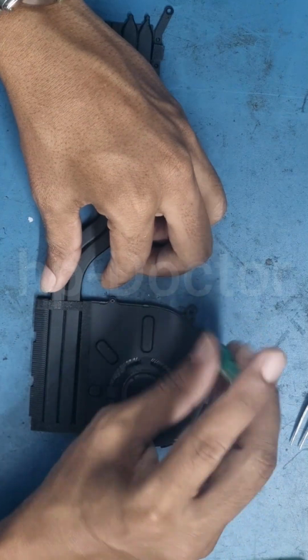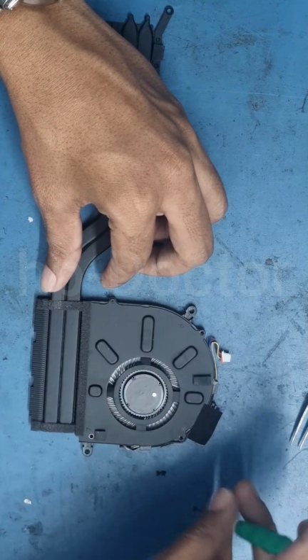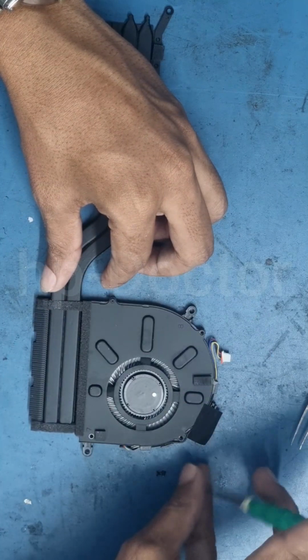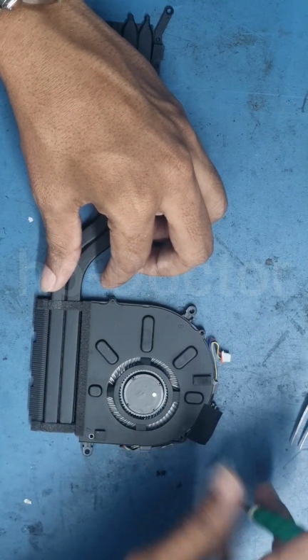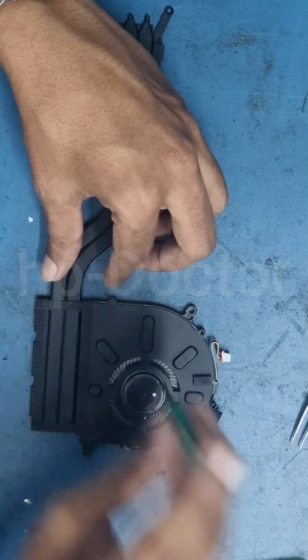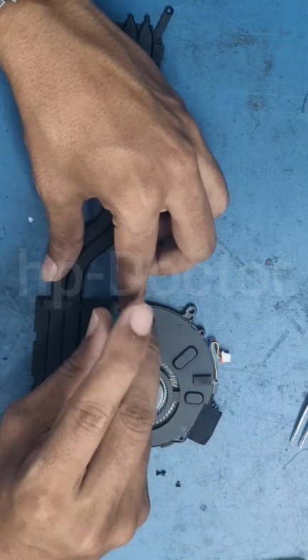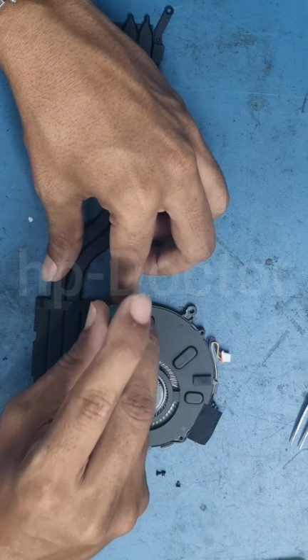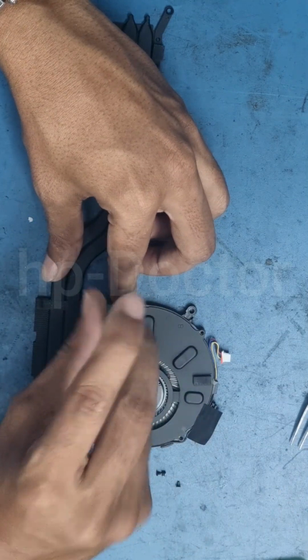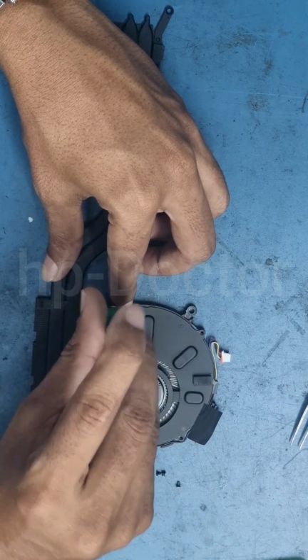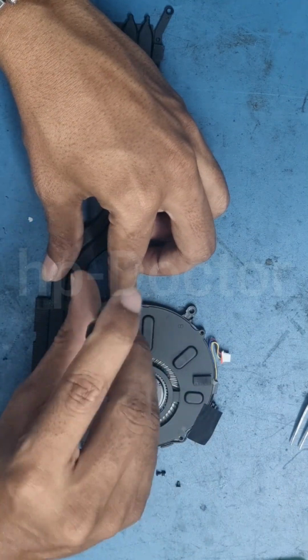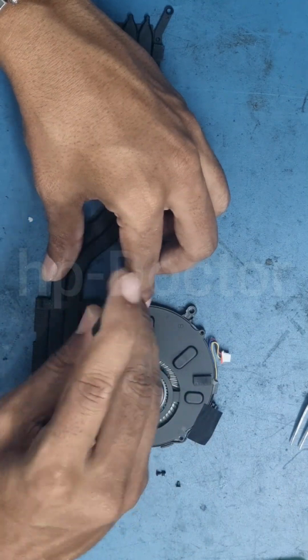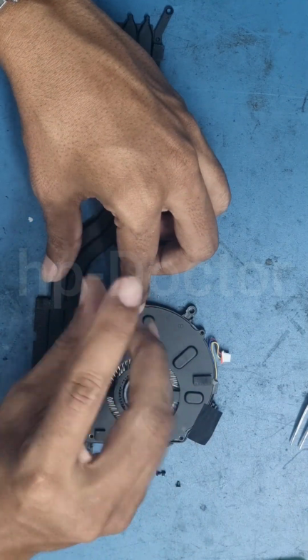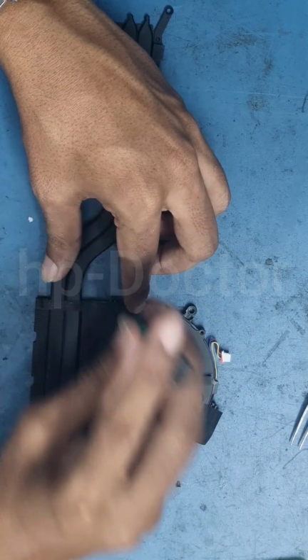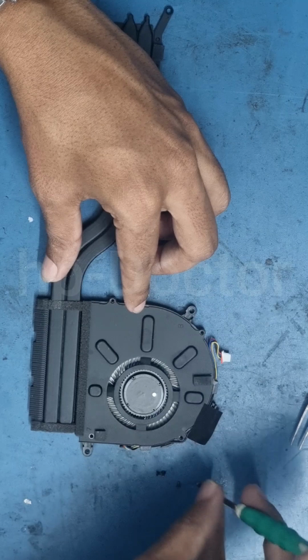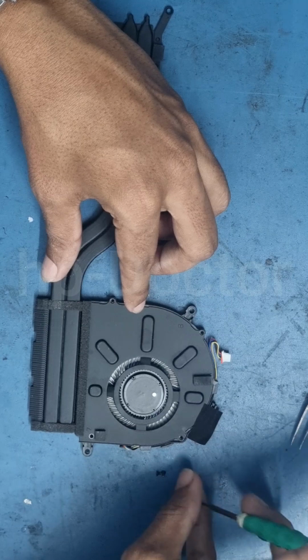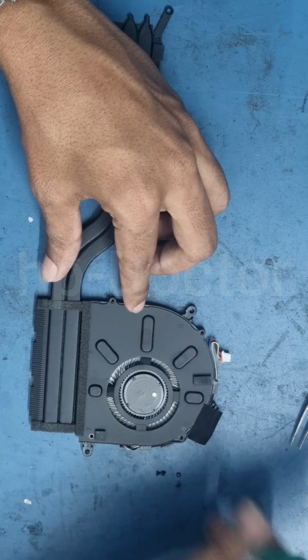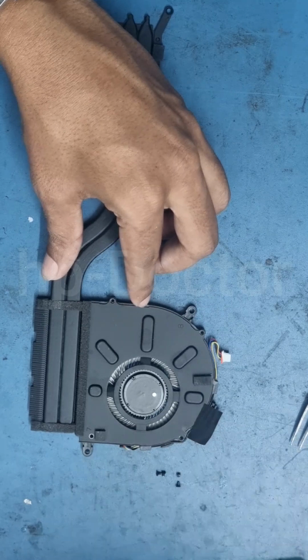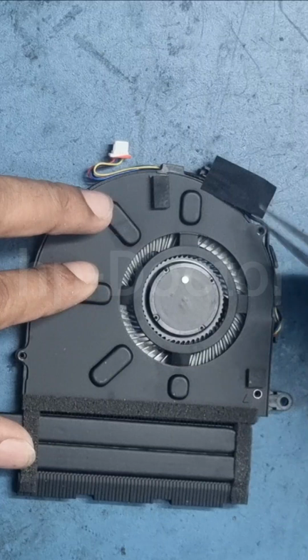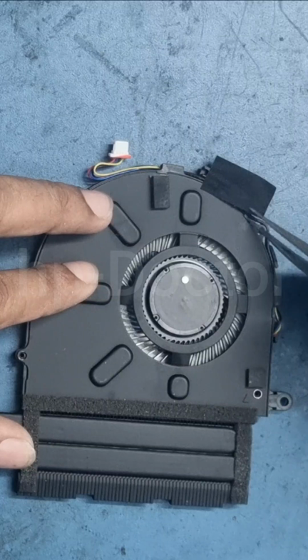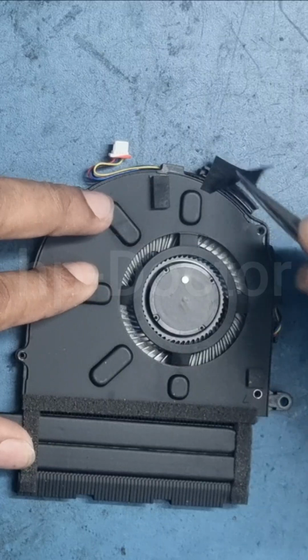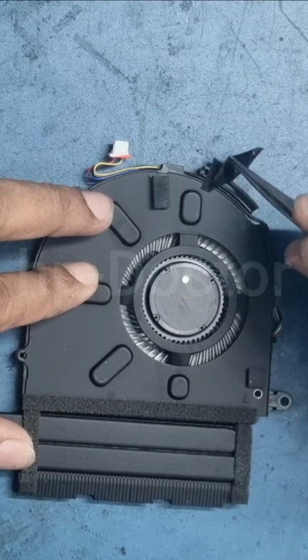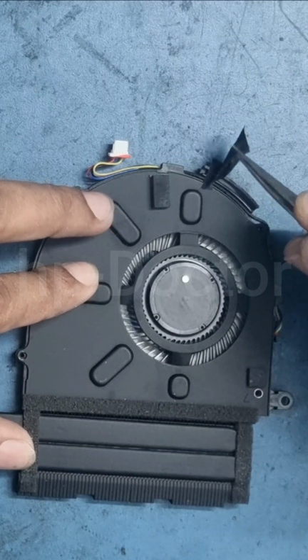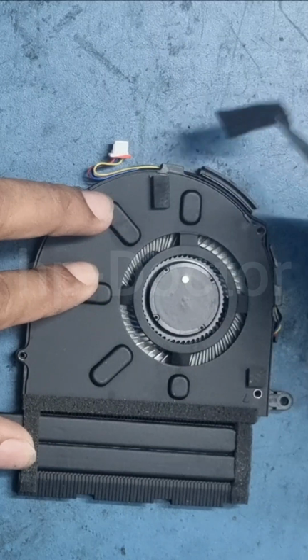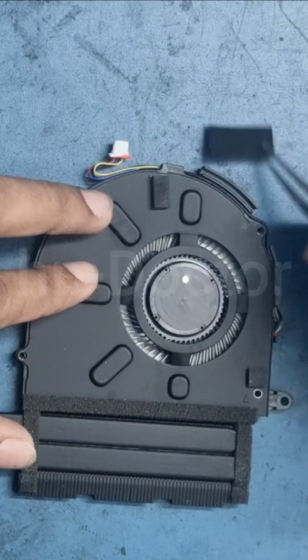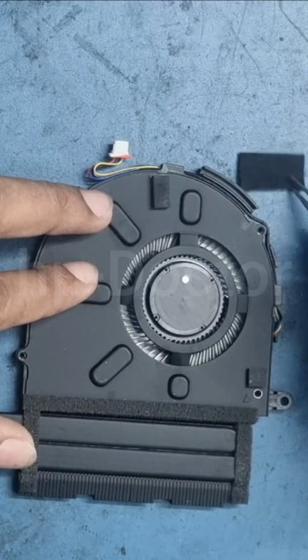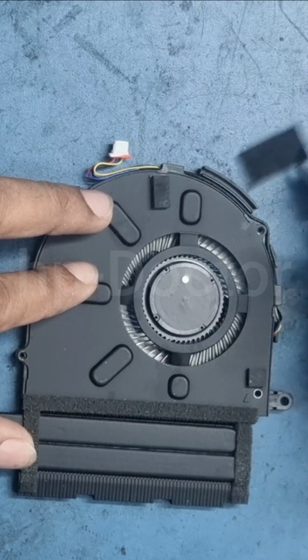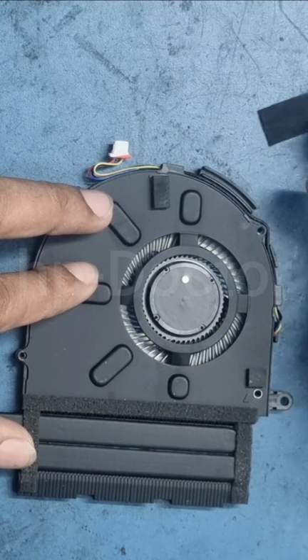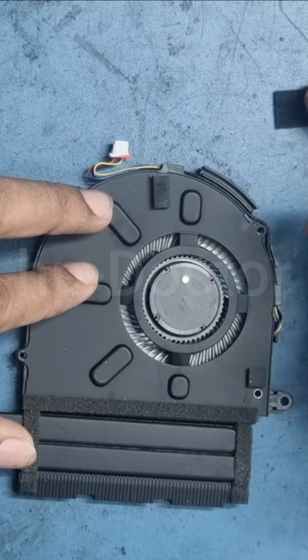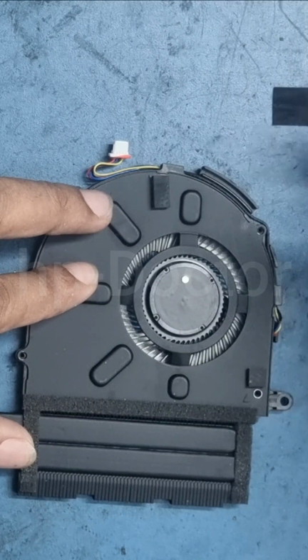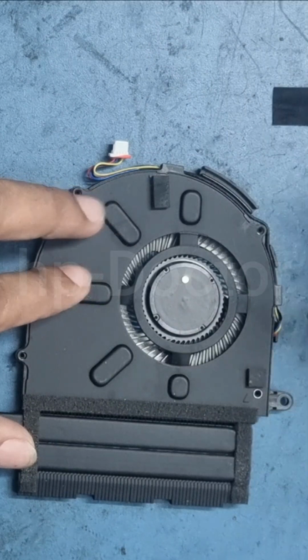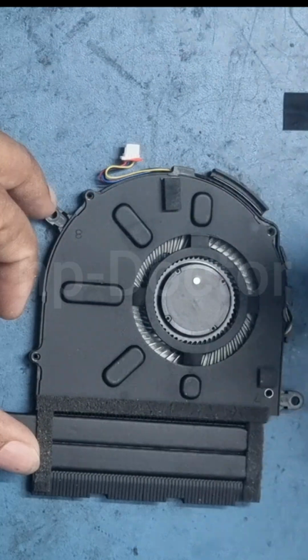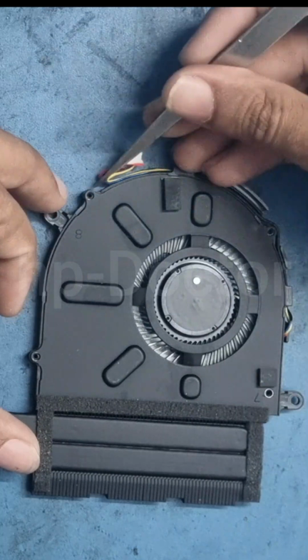First, carefully remove the fan cover. The screws are quite small, so be sure to use the correct screwdriver to avoid damaged dots.